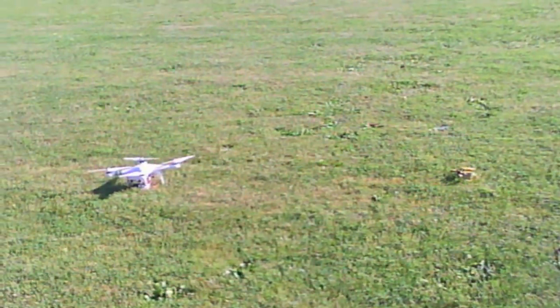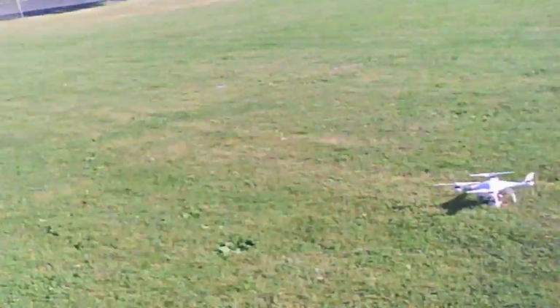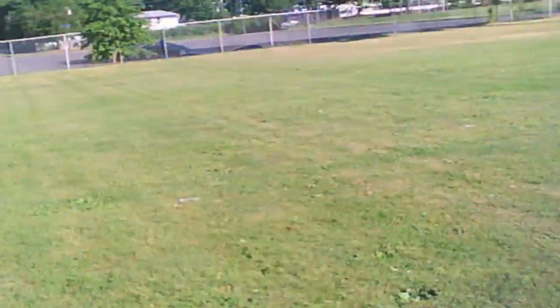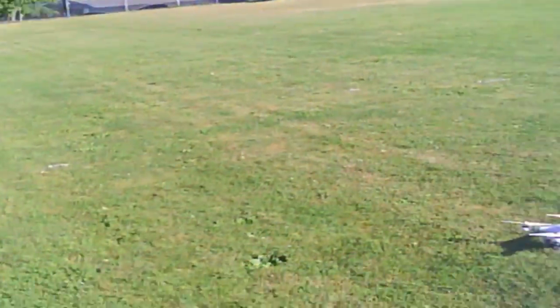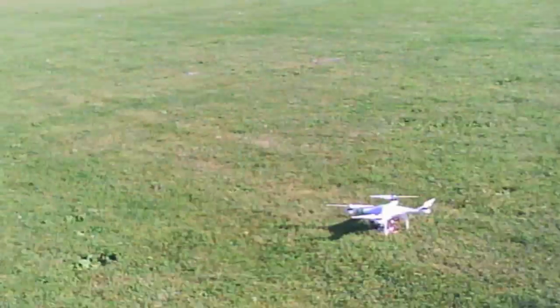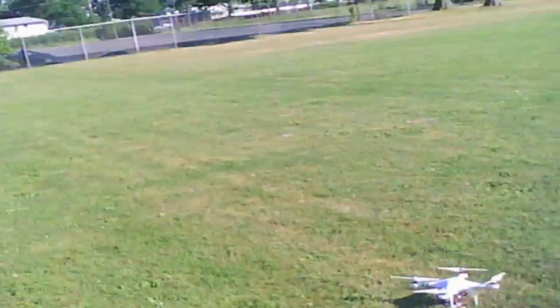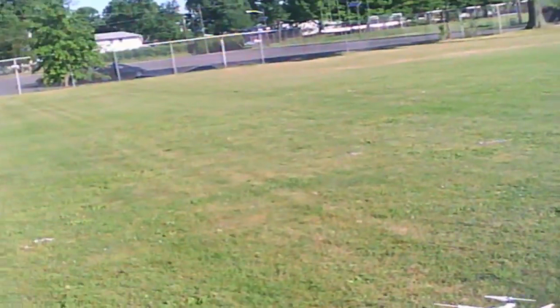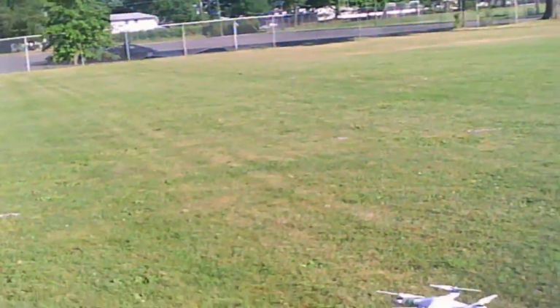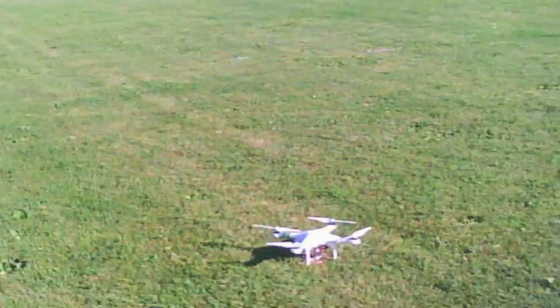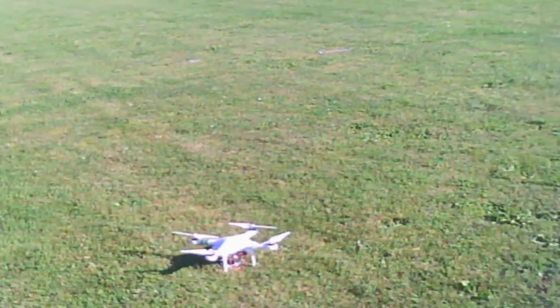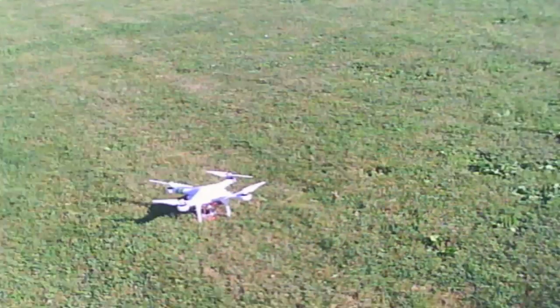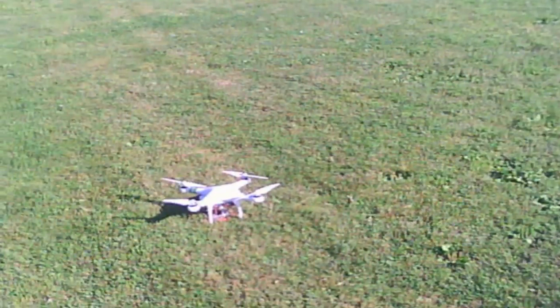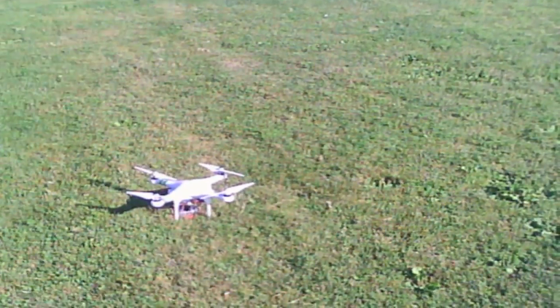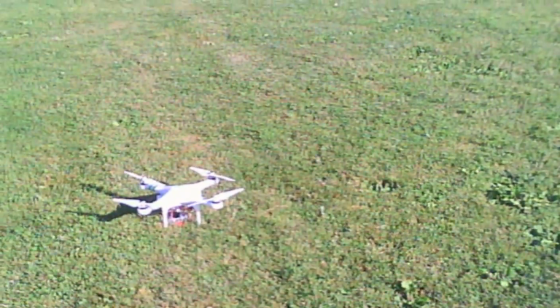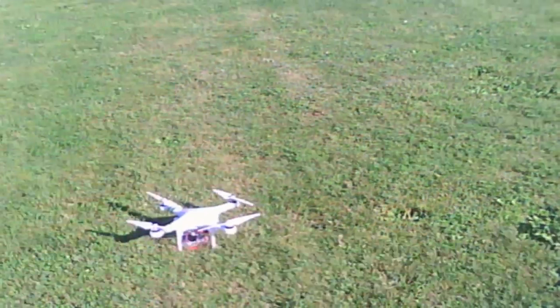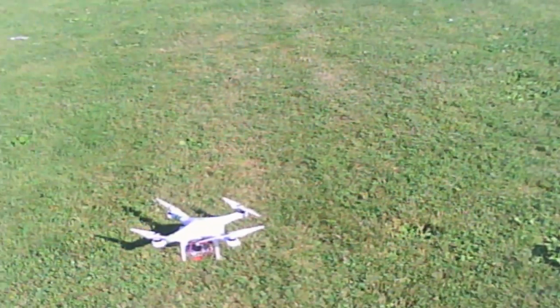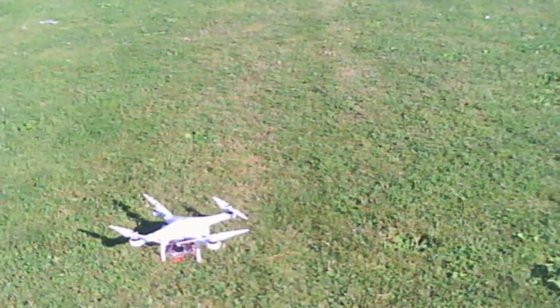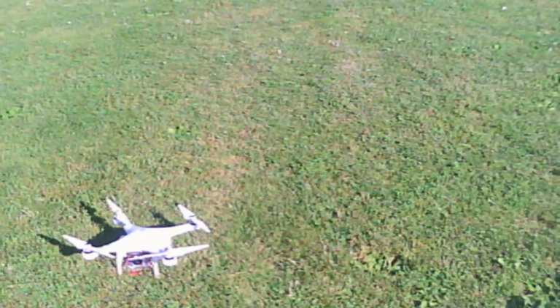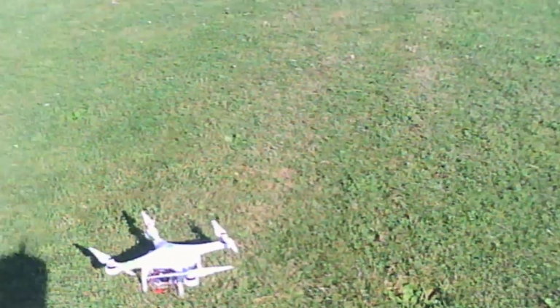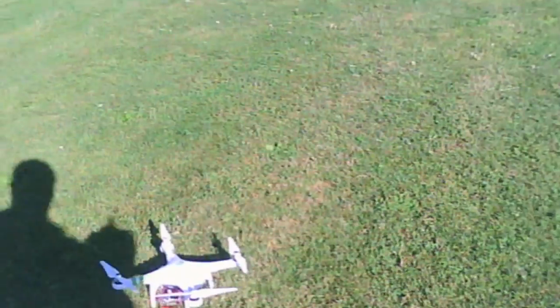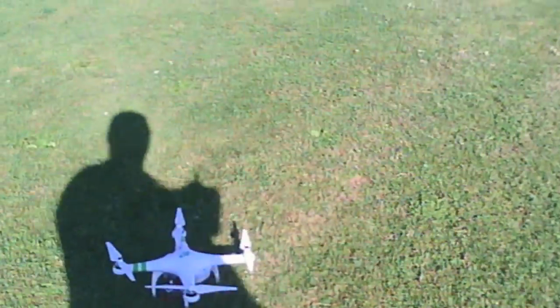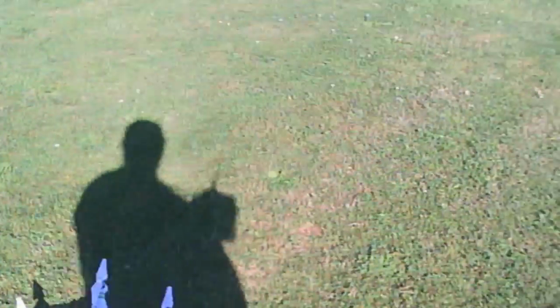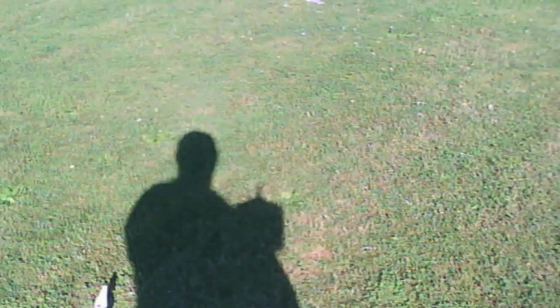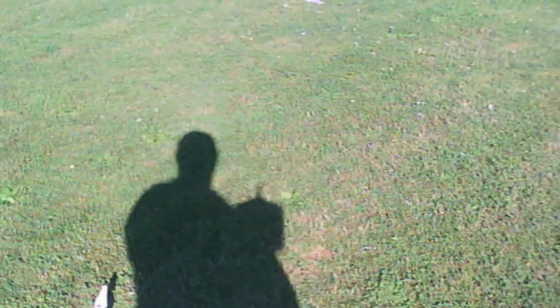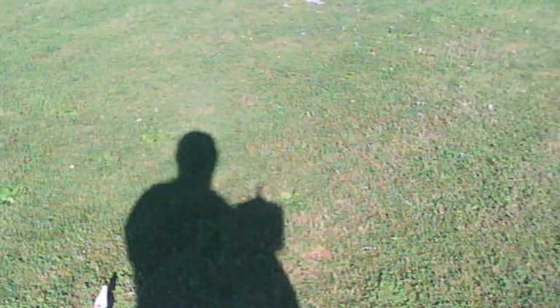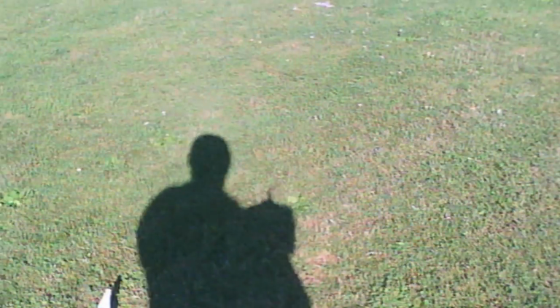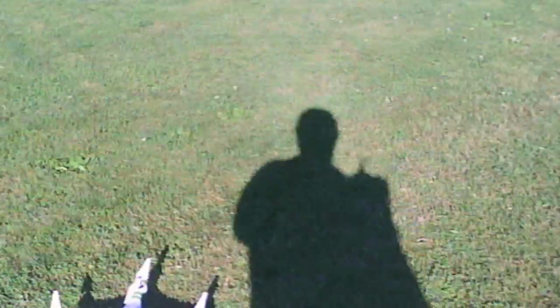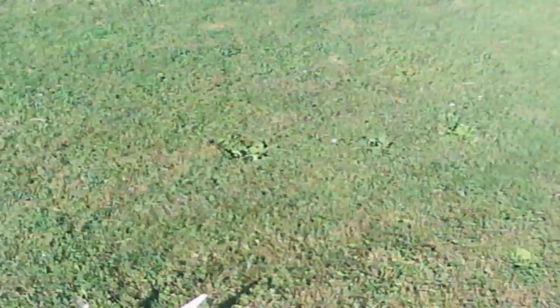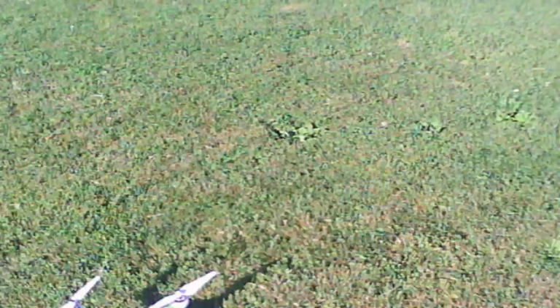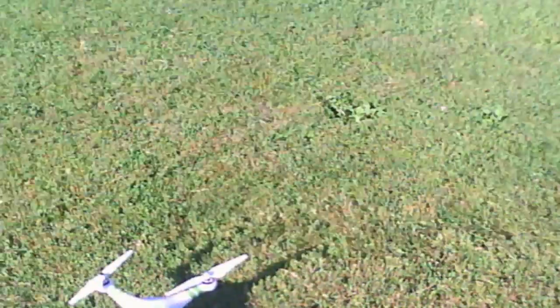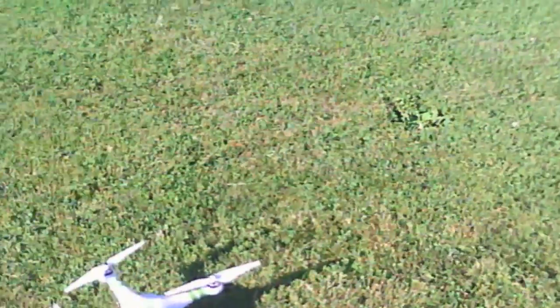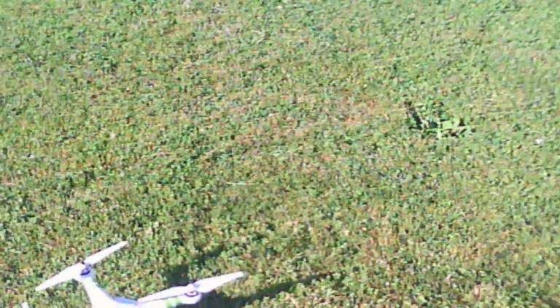So that was the first attempt of the flight here. I see that we had a successful landing, so I'm going to go ahead and stop it there for right now for the quick flight.